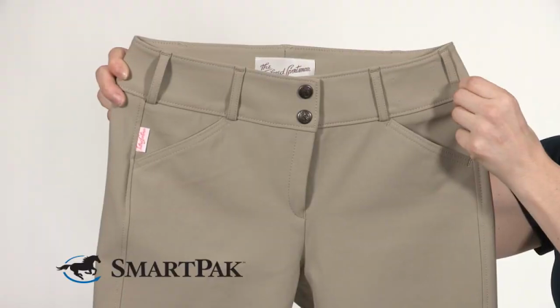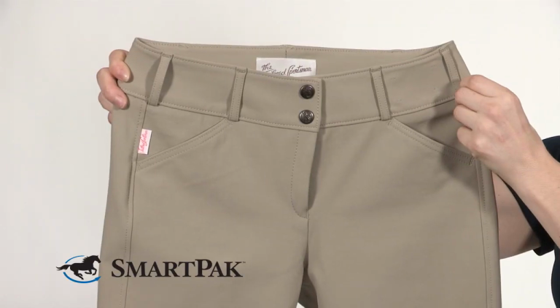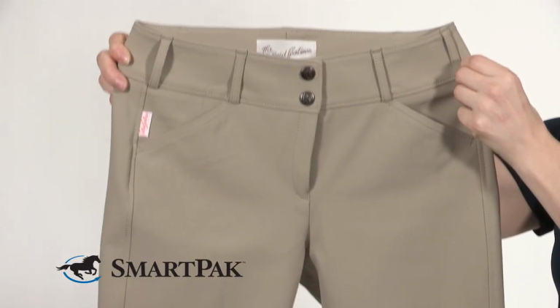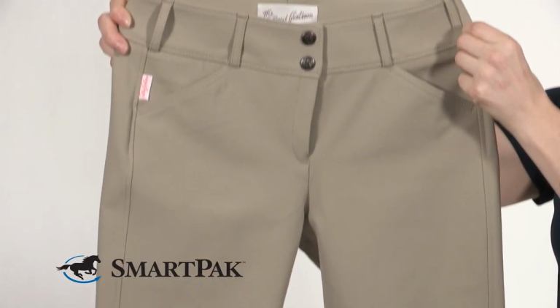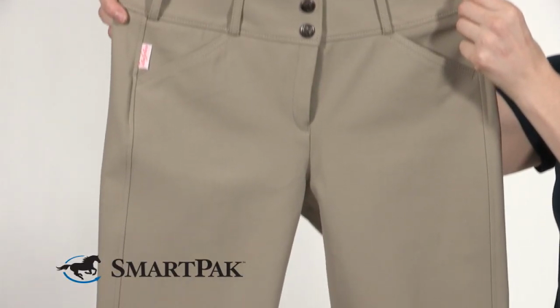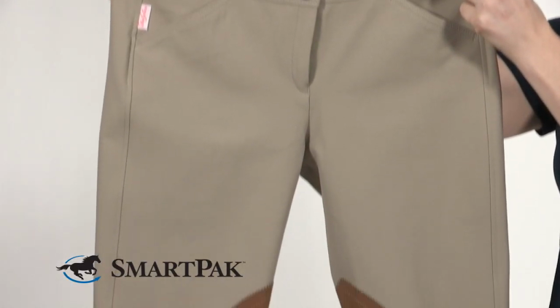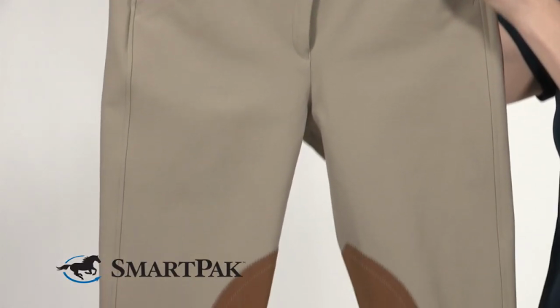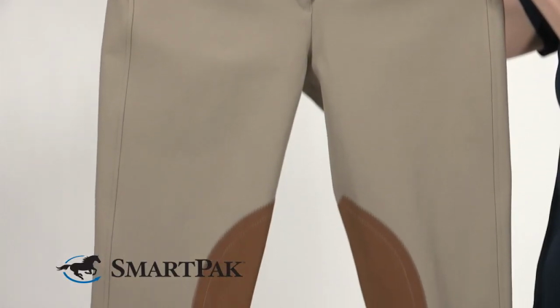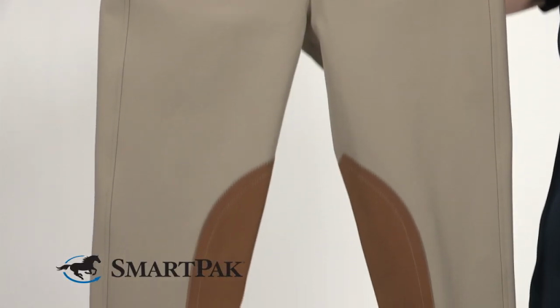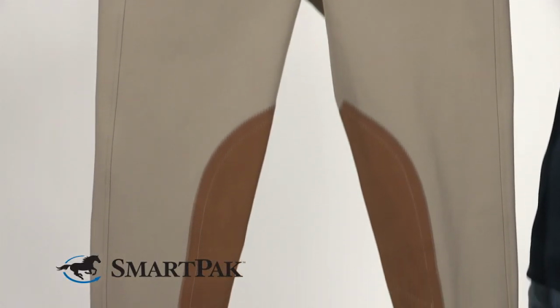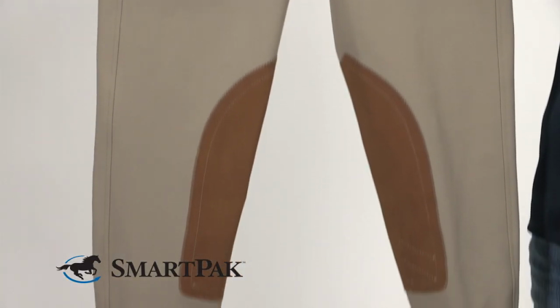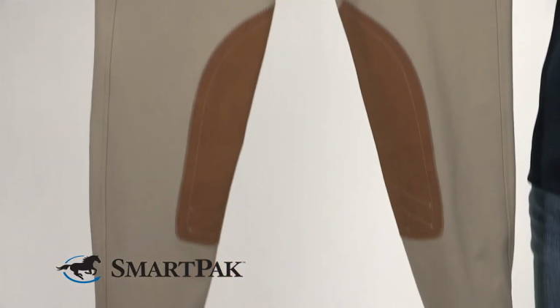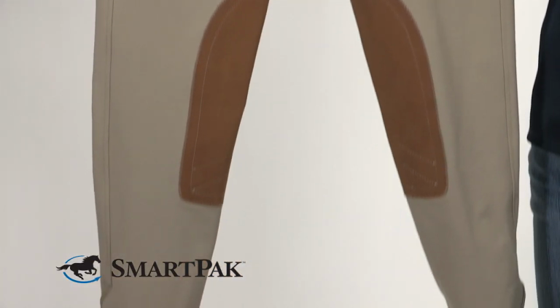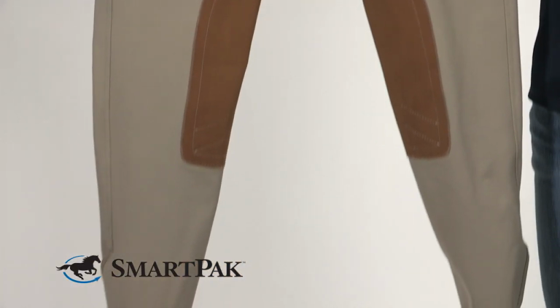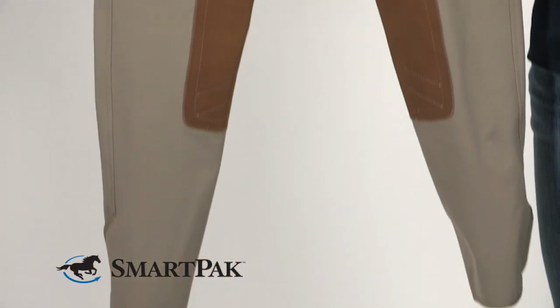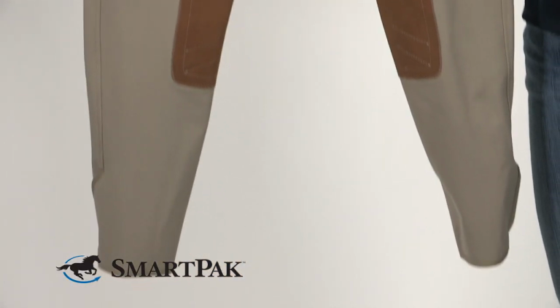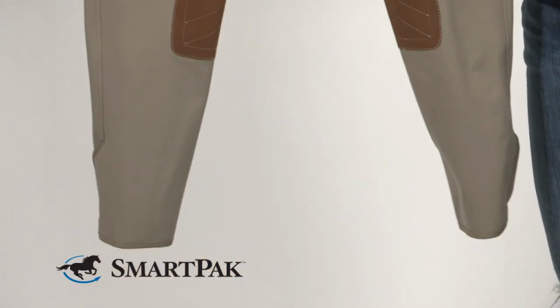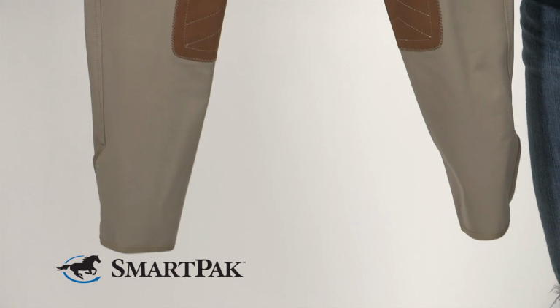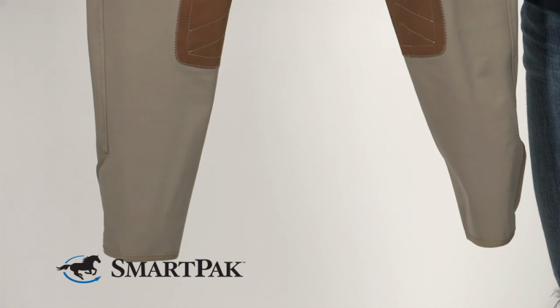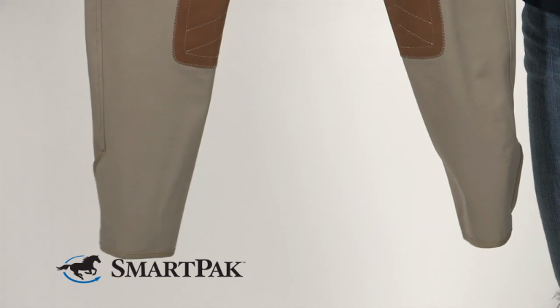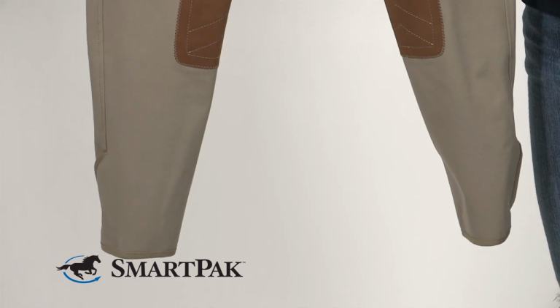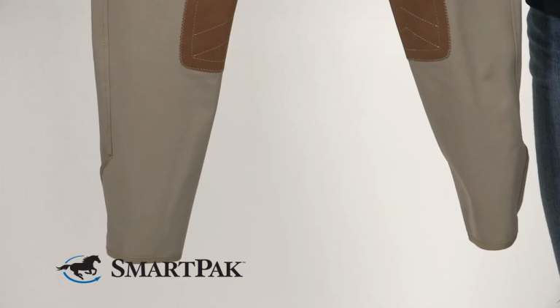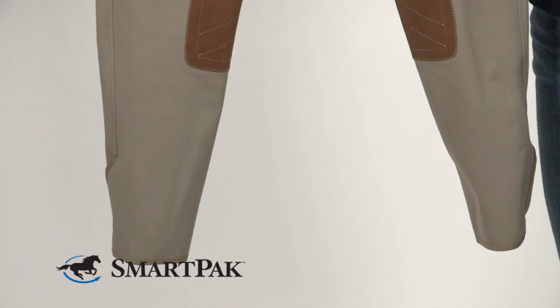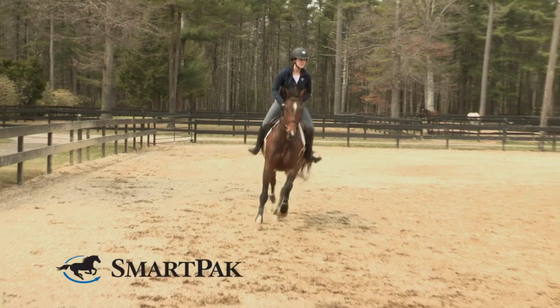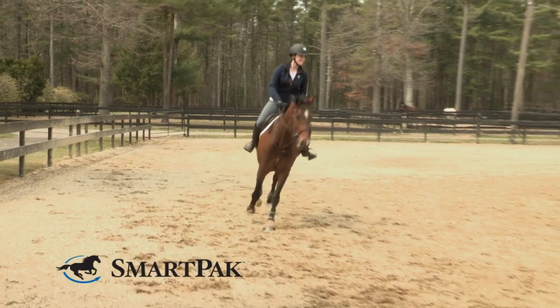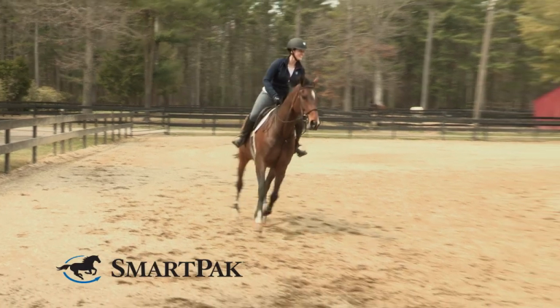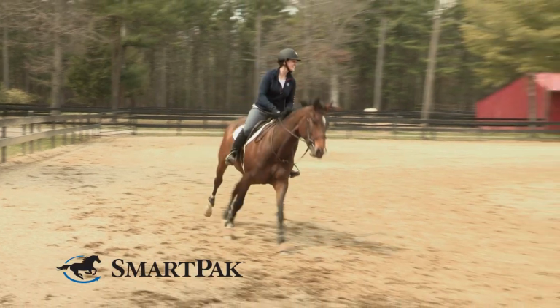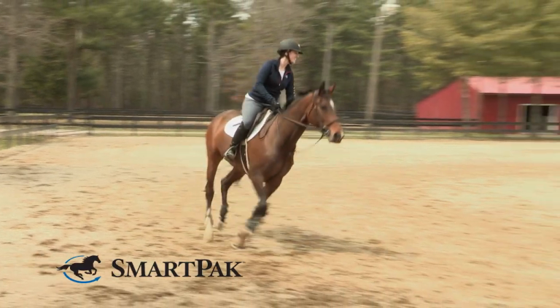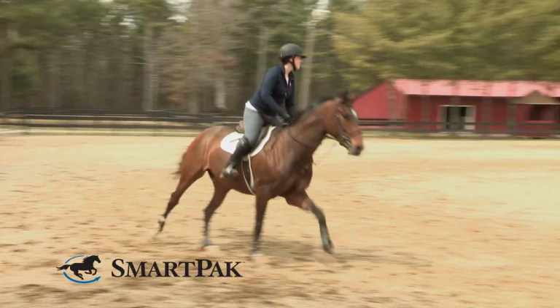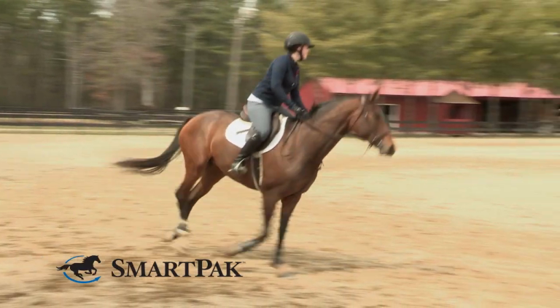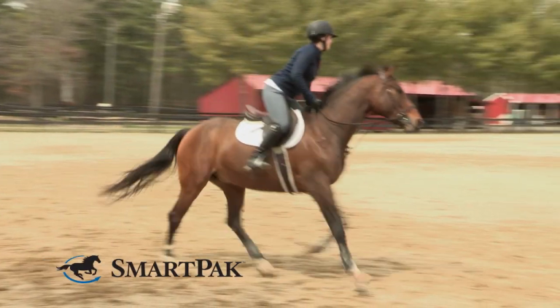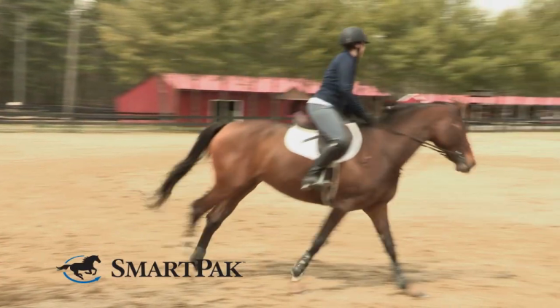The Tailored Sportsman has really set the standard in breeches, and these are just absolutely the traditional go-to breech for showing and, at this price, for schooling.